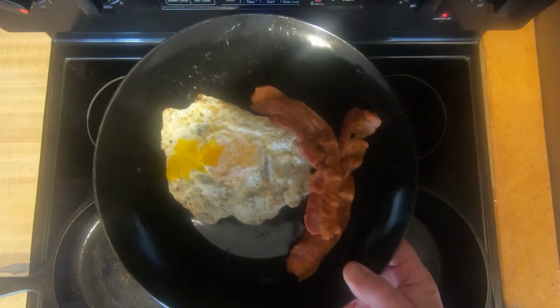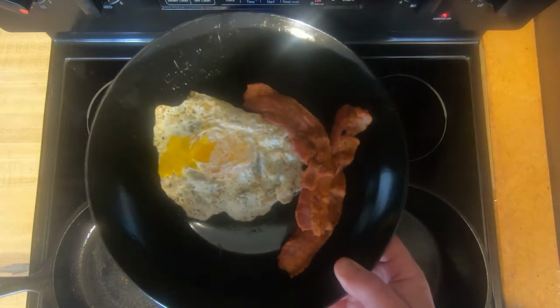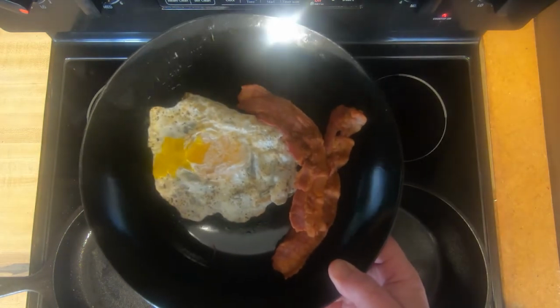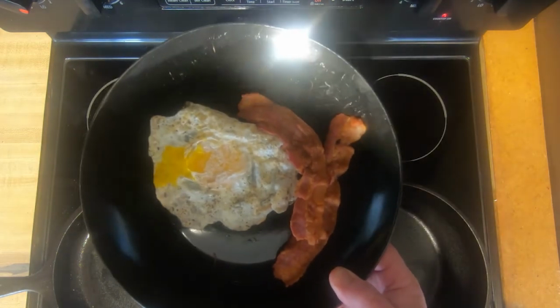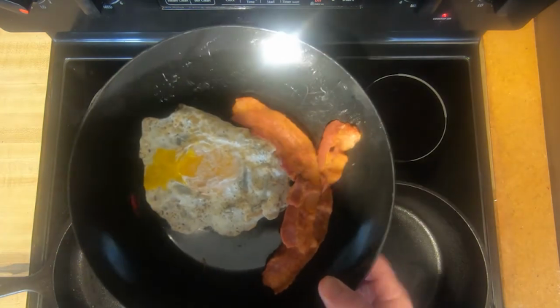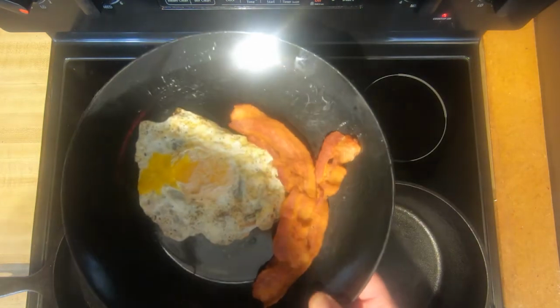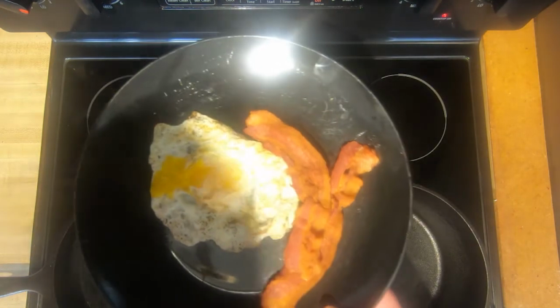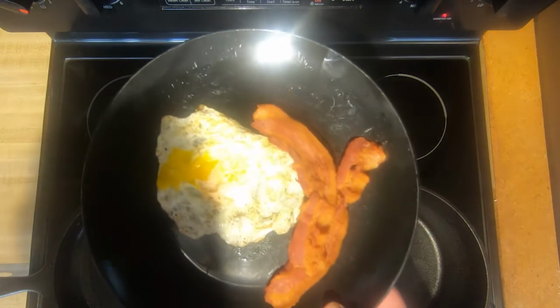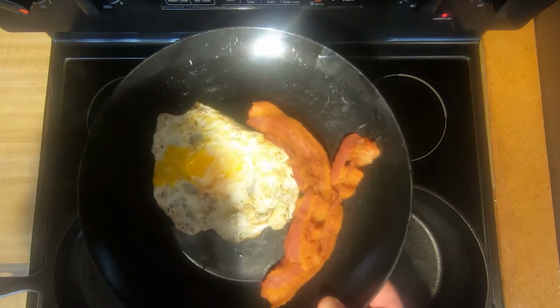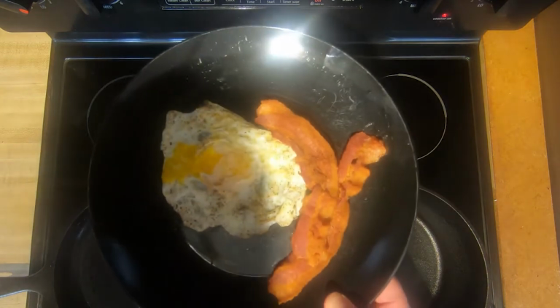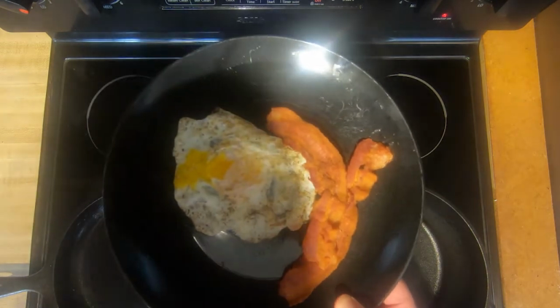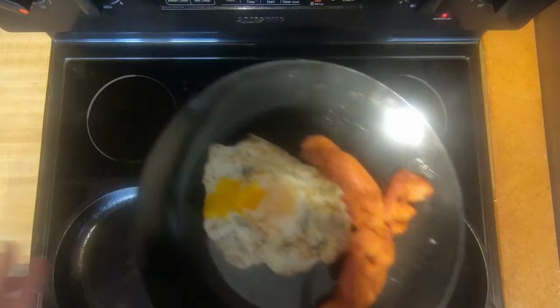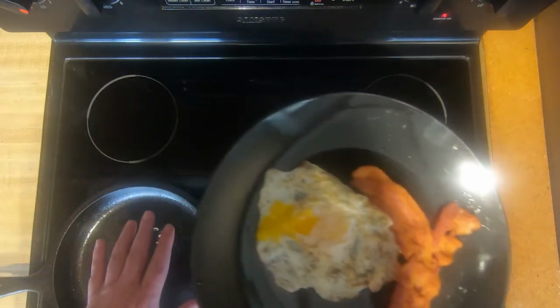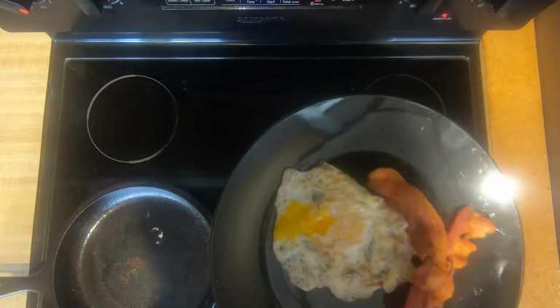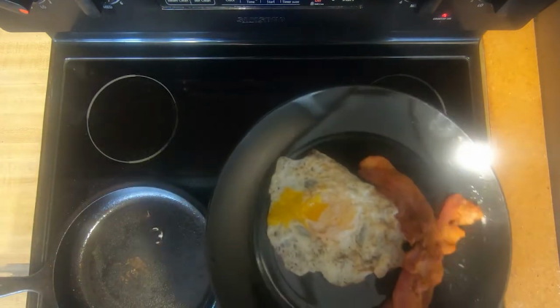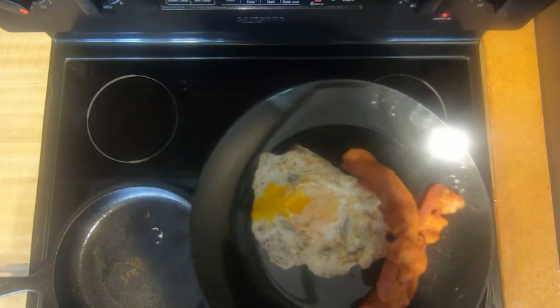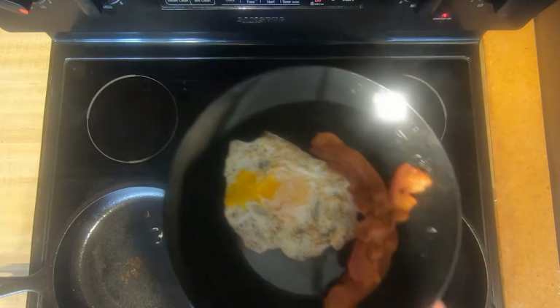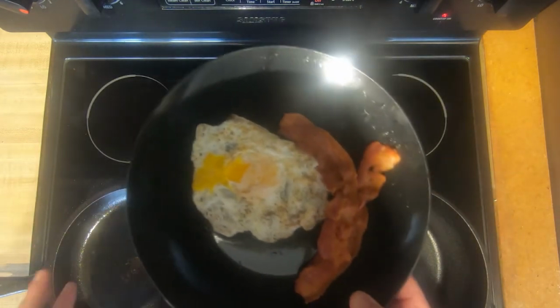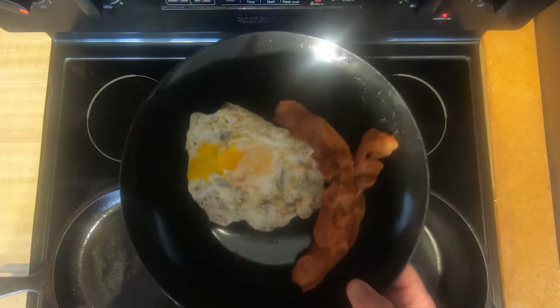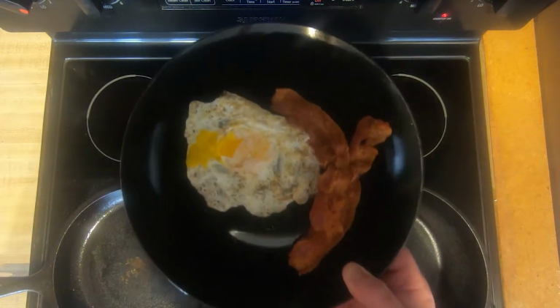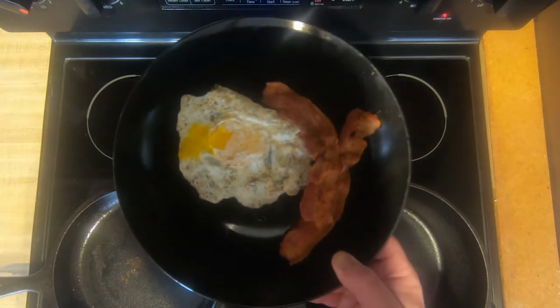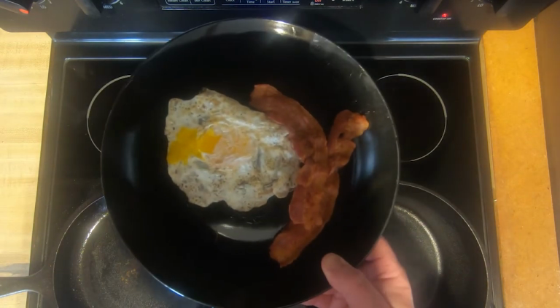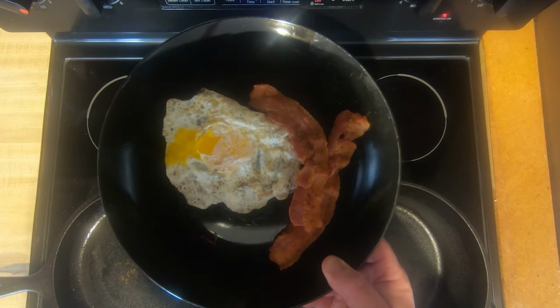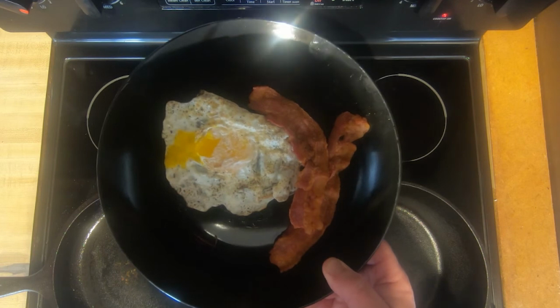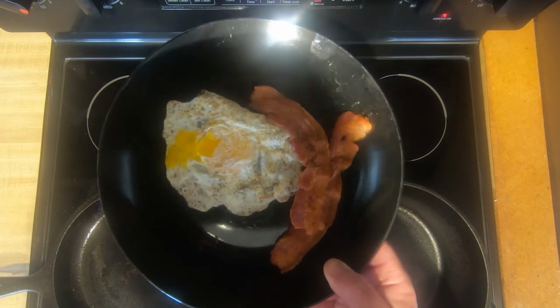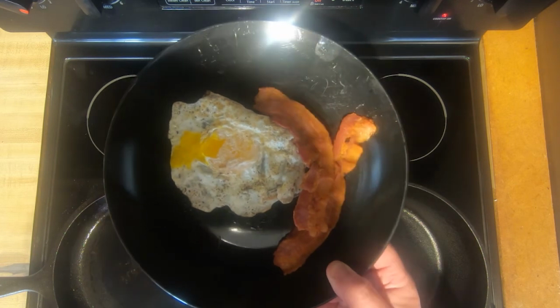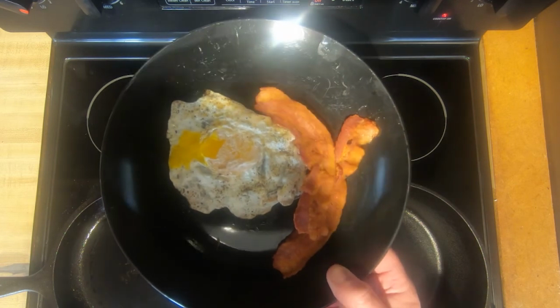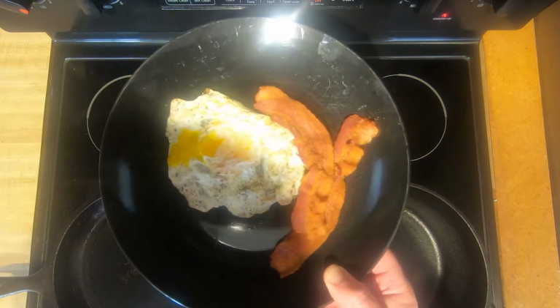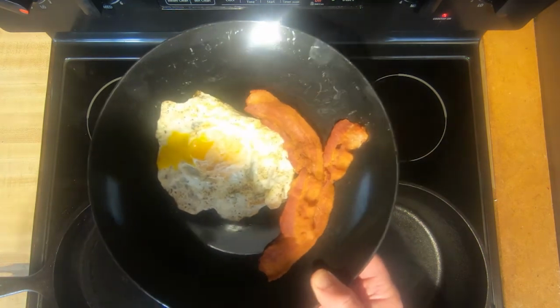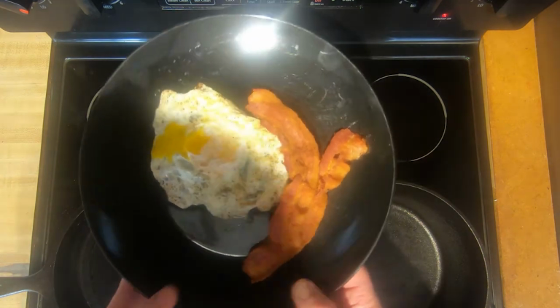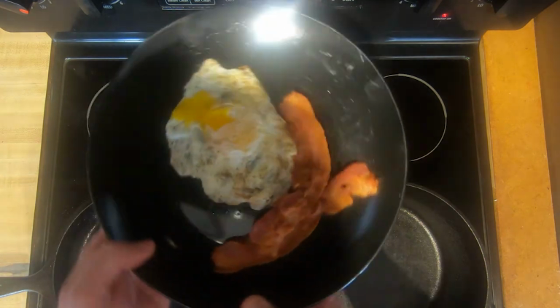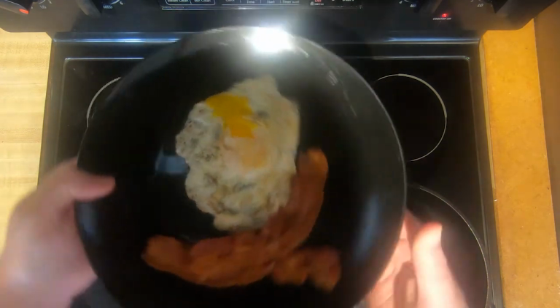And there it is — the bacon and eggs all completed, ready to be eaten. If you'd like to see how I go ahead and clean up this skillet for storage of the cast iron skillet, be sure to check out the next video. I'll see you there, have a great day.